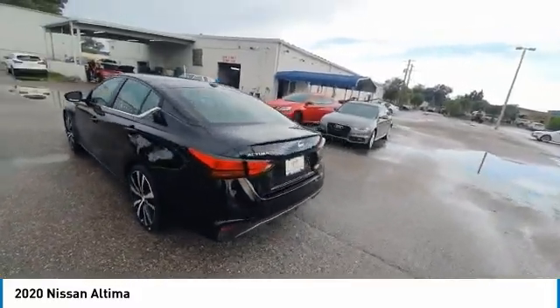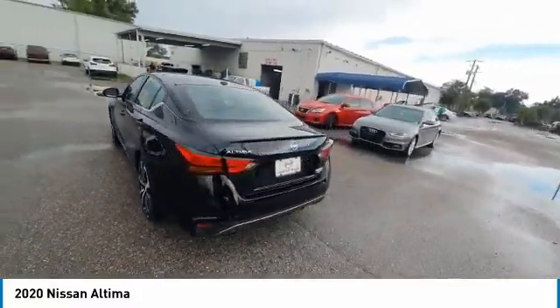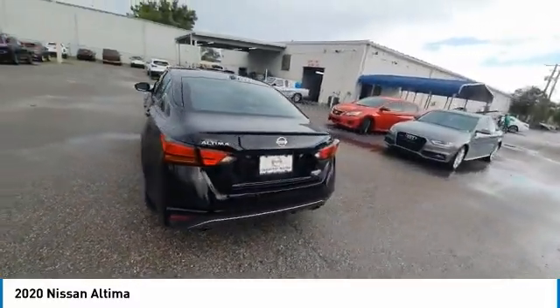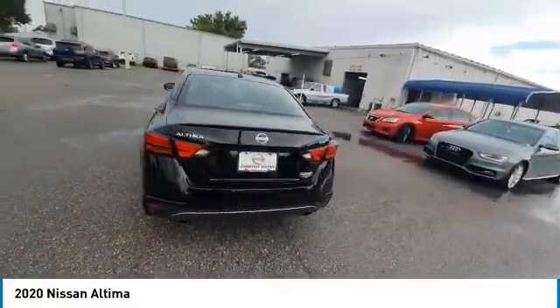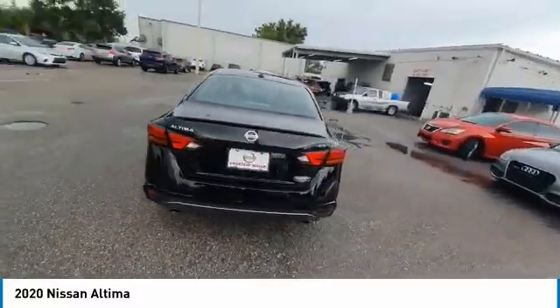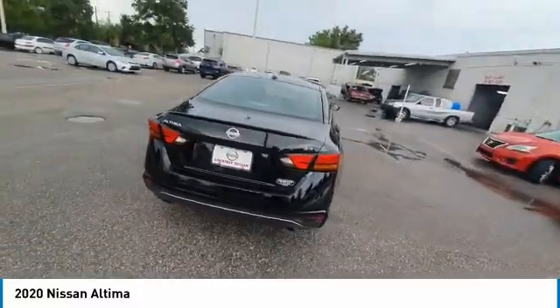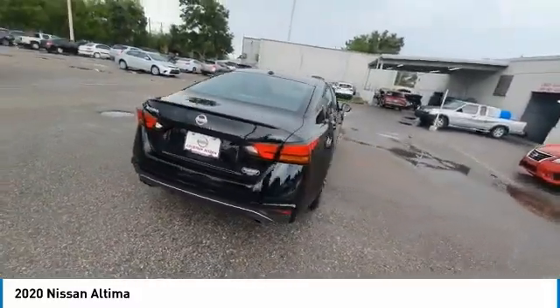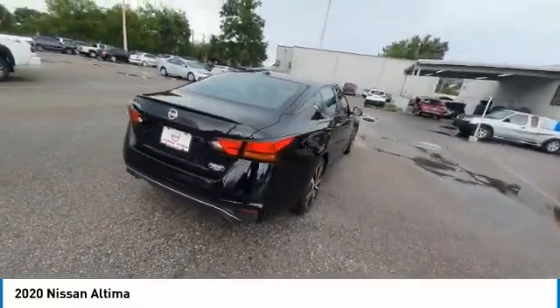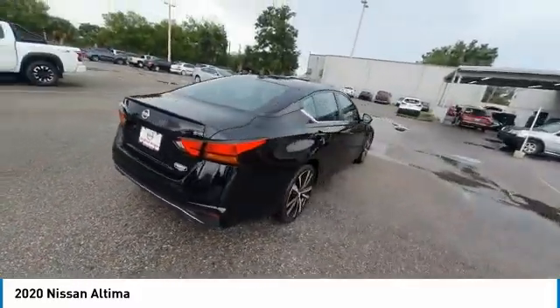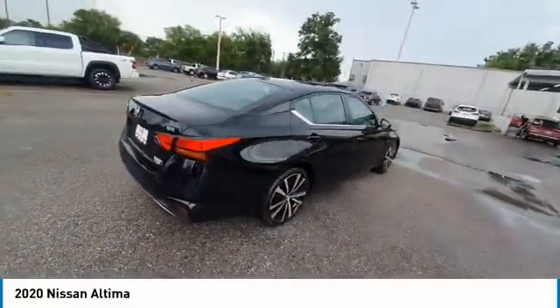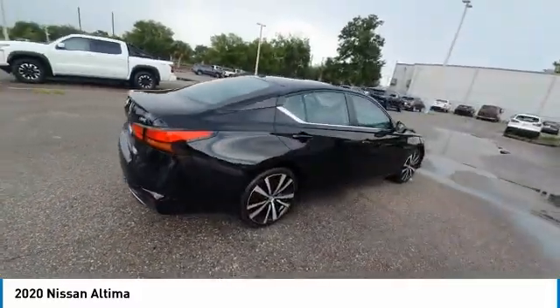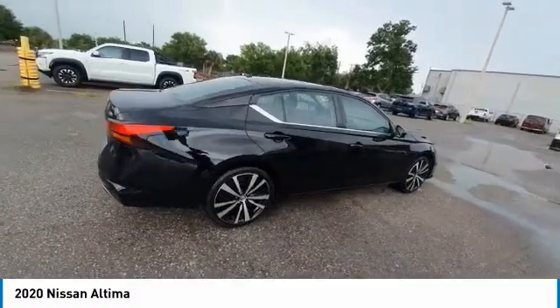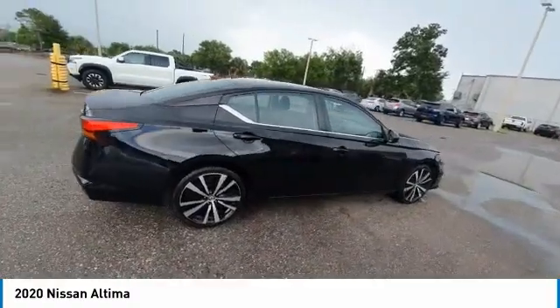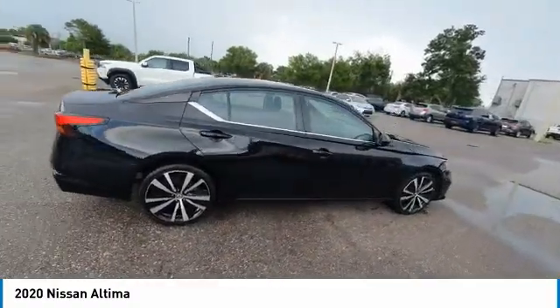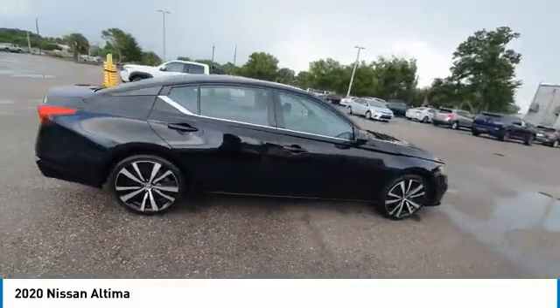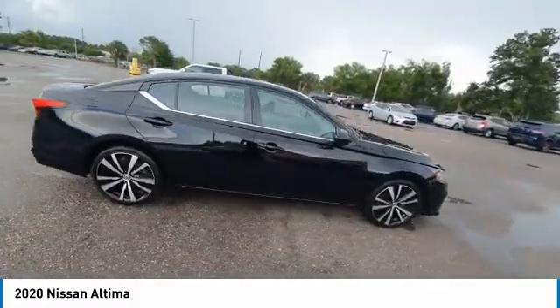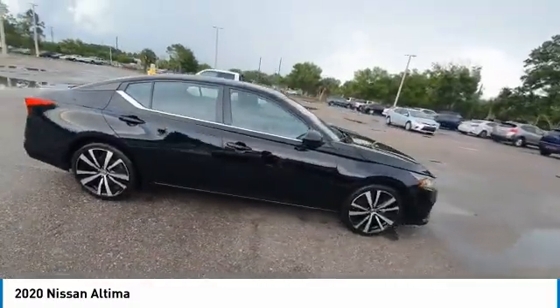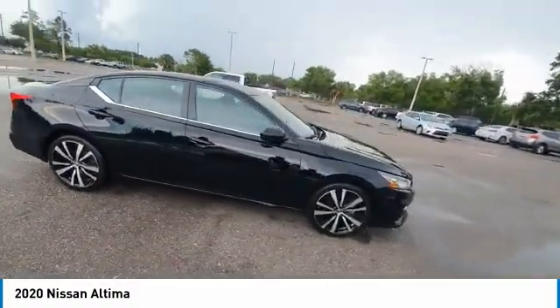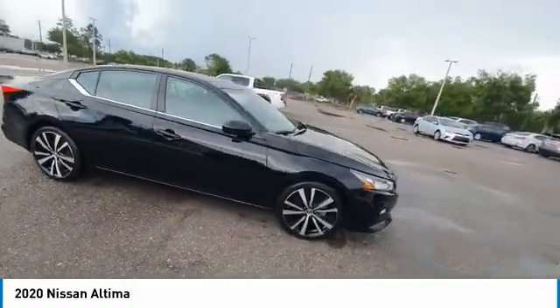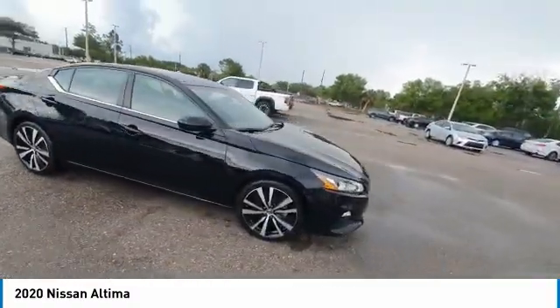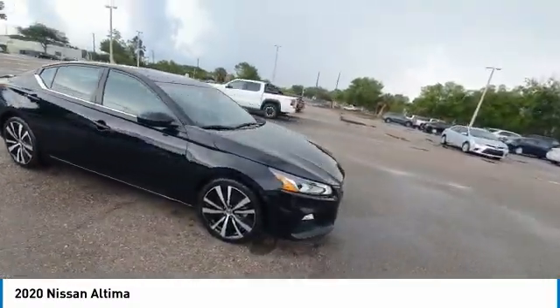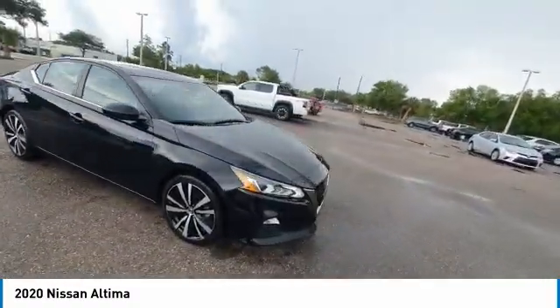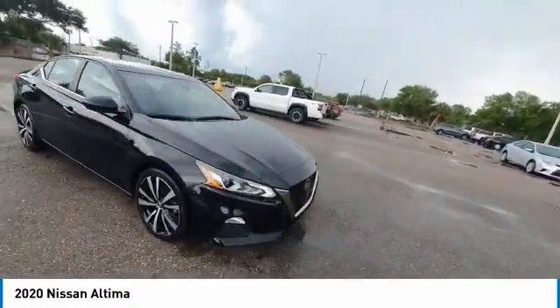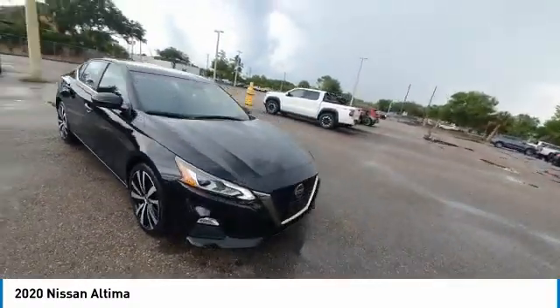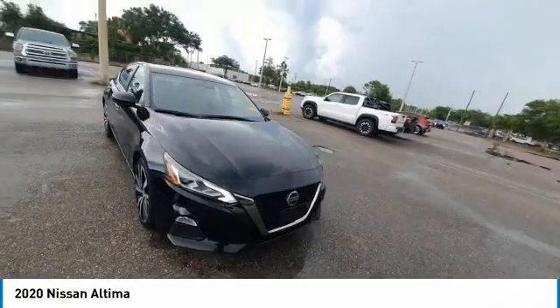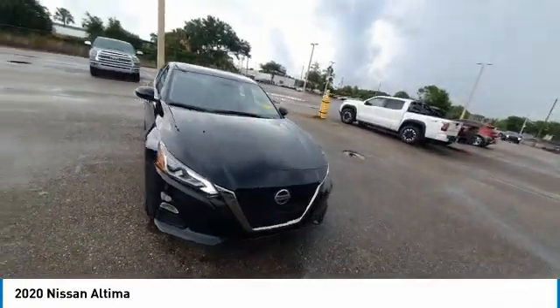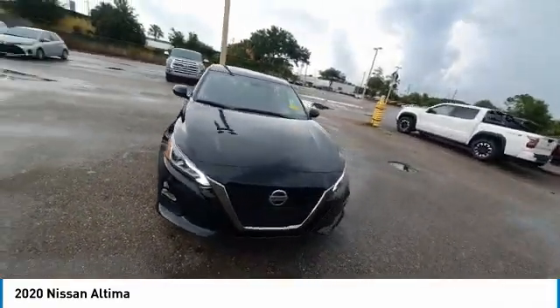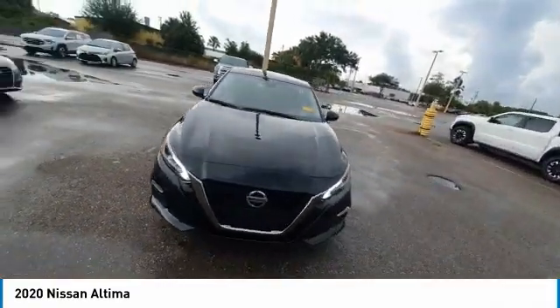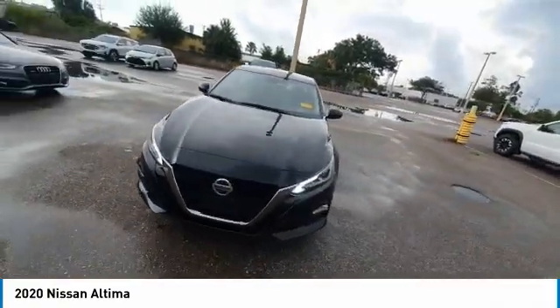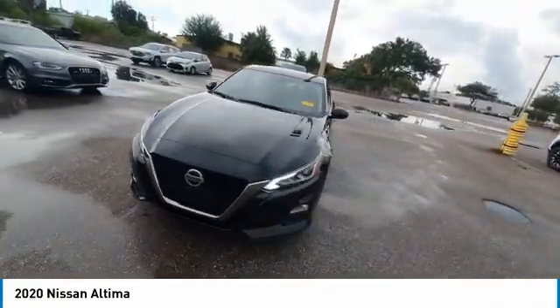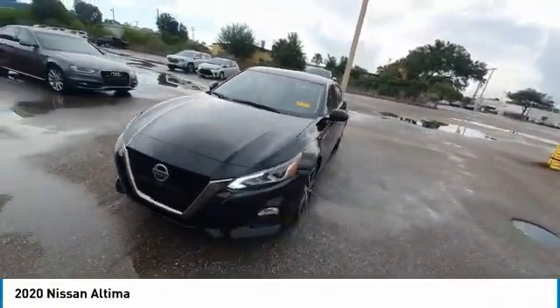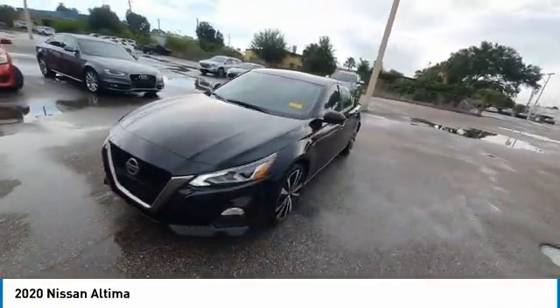This vehicle has less than 65,000 miles. Here are some of this vehicle's great options: backup camera, keyless entry, steering wheel audio controls, traction control, stability control.